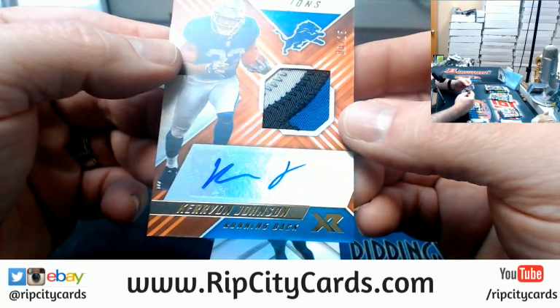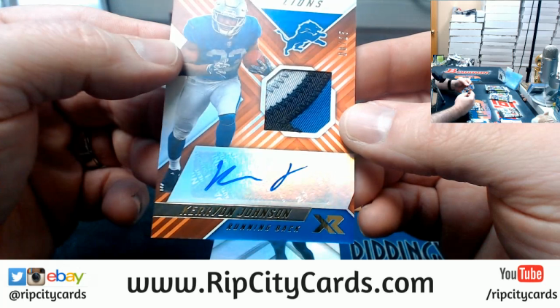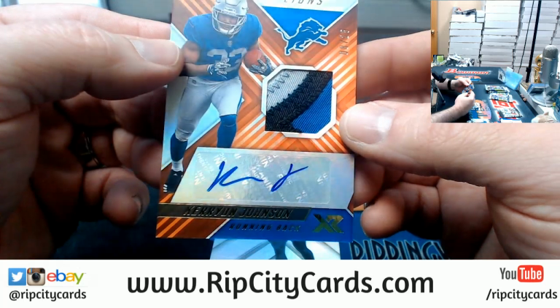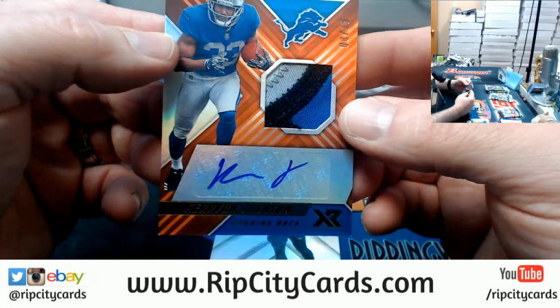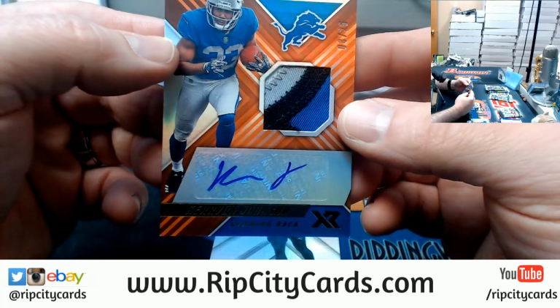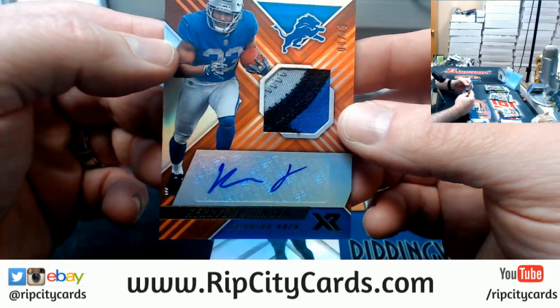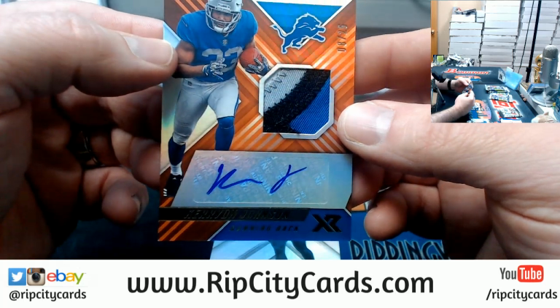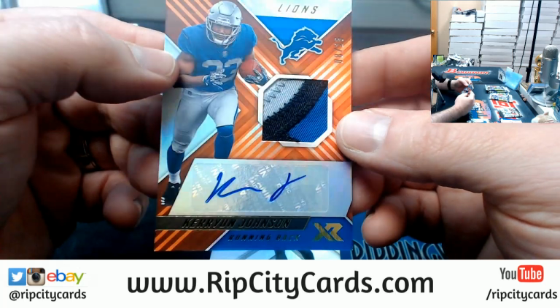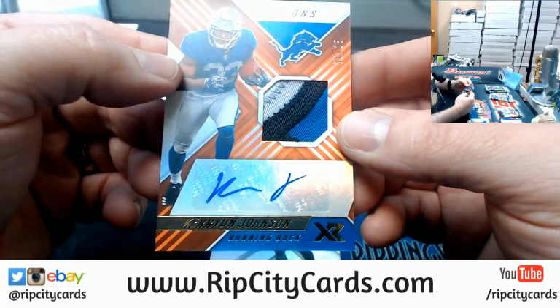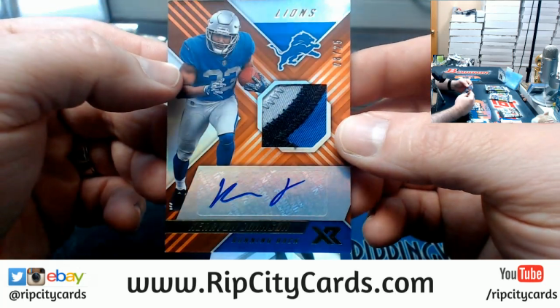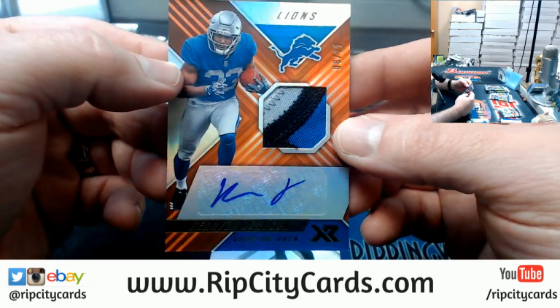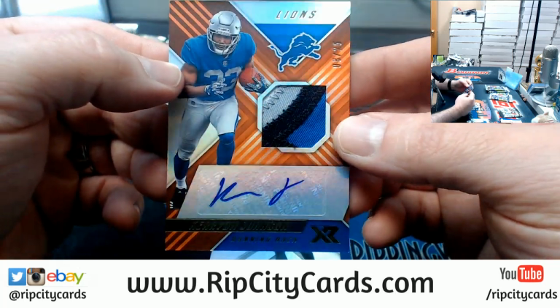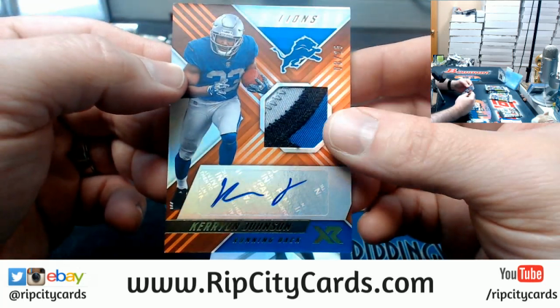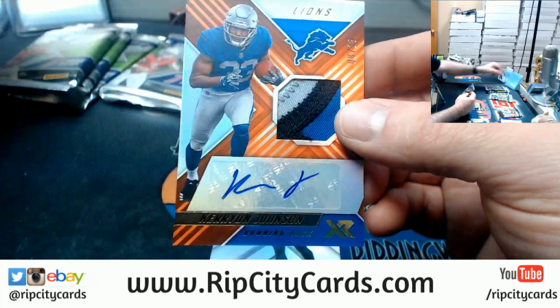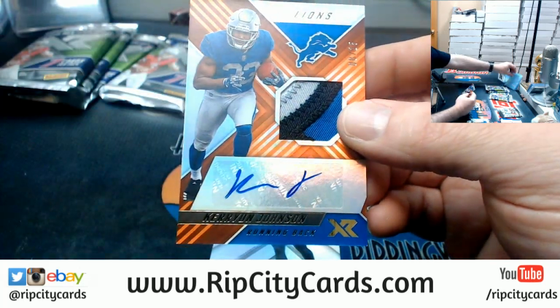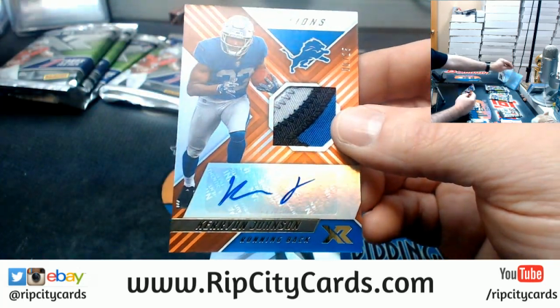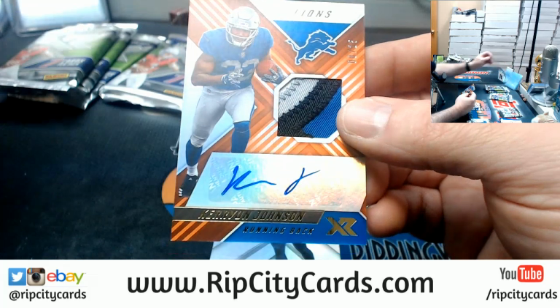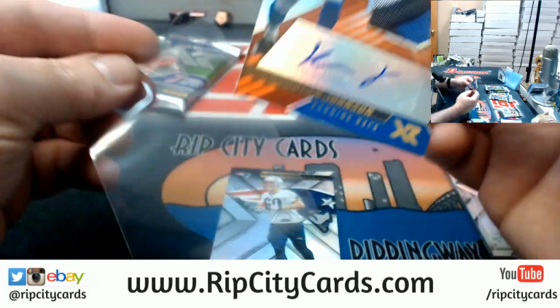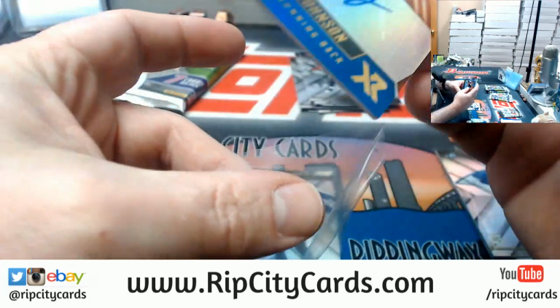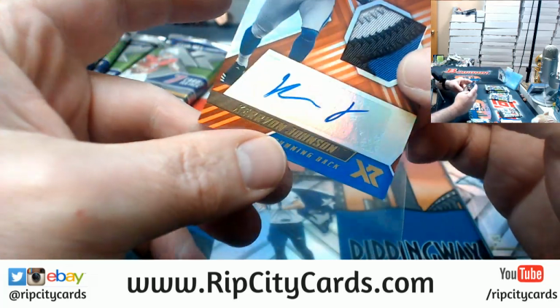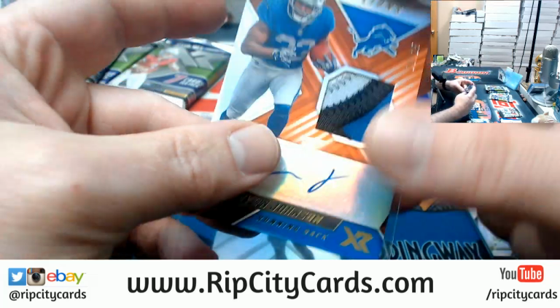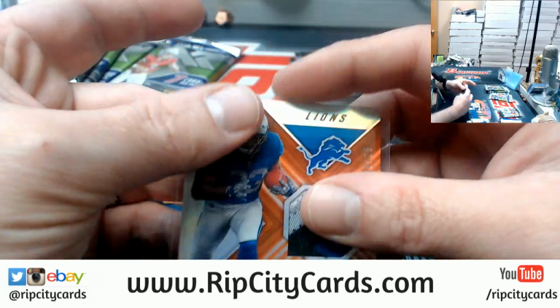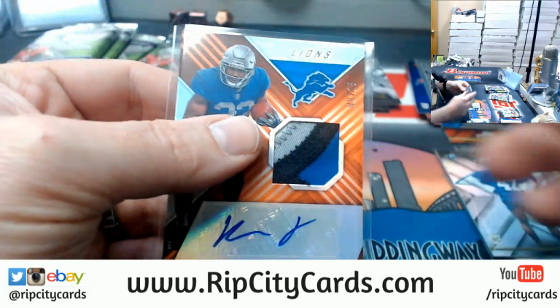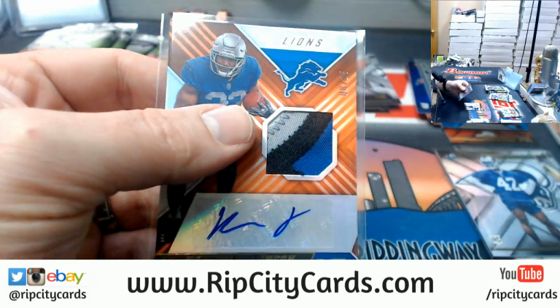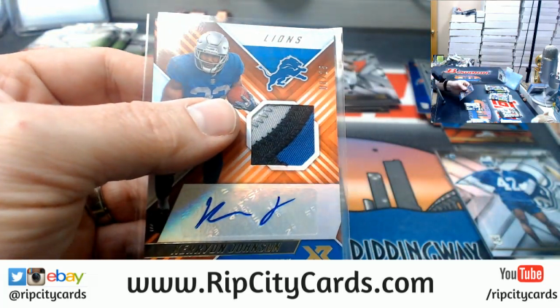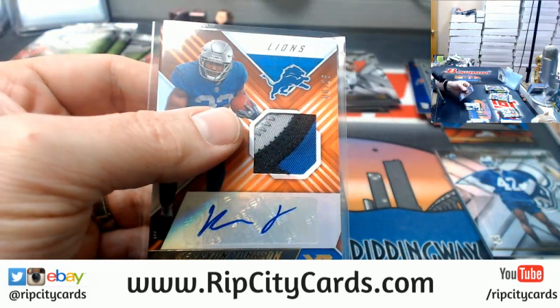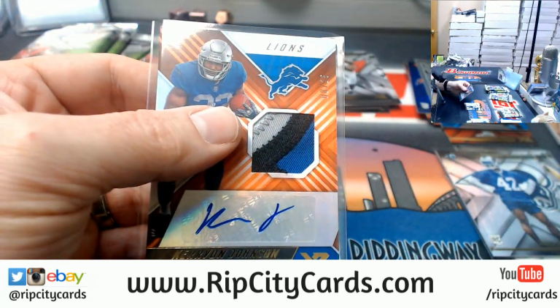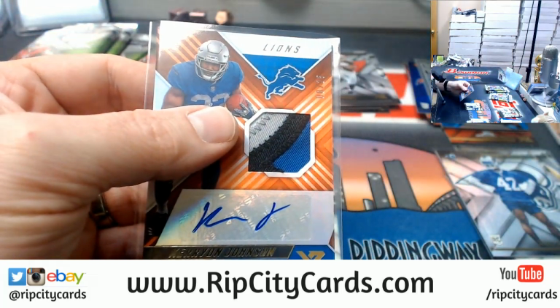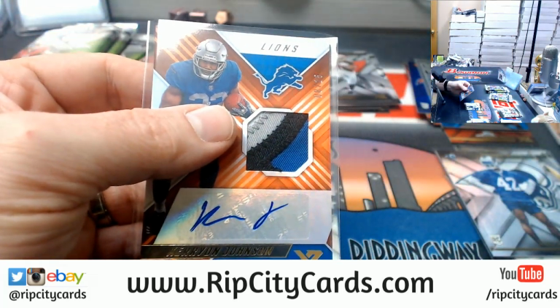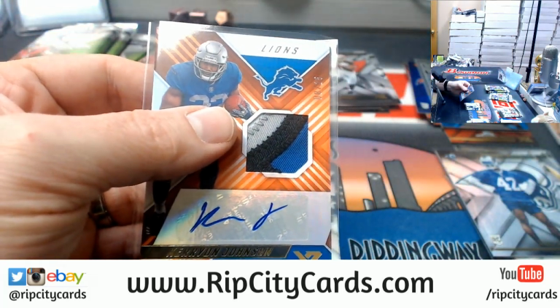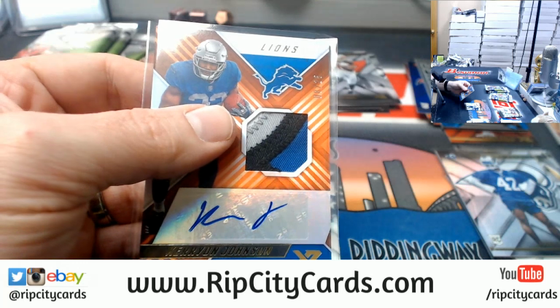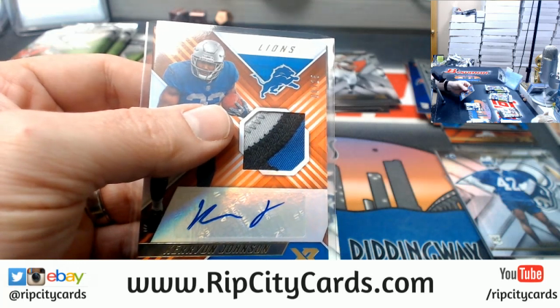One, two, three, four colors — nice card for the Lions.